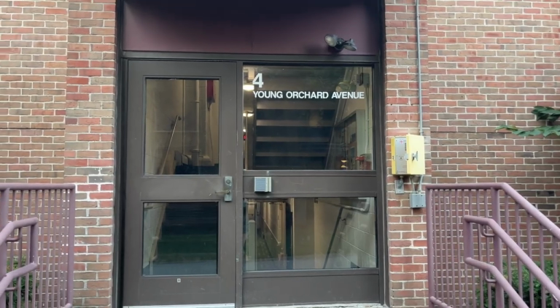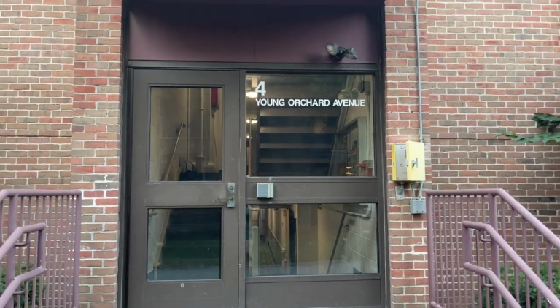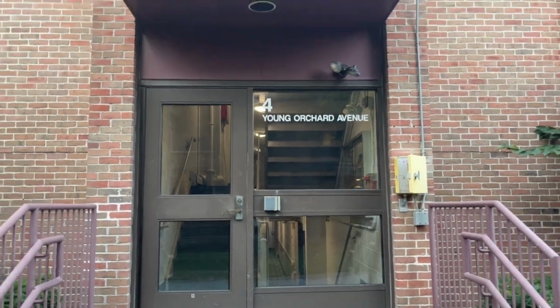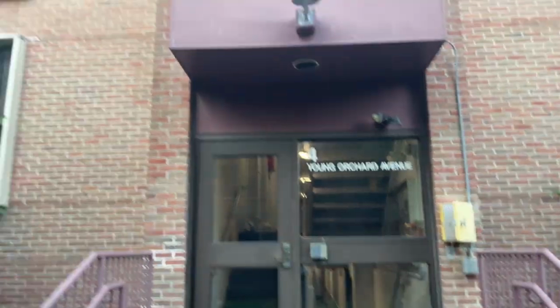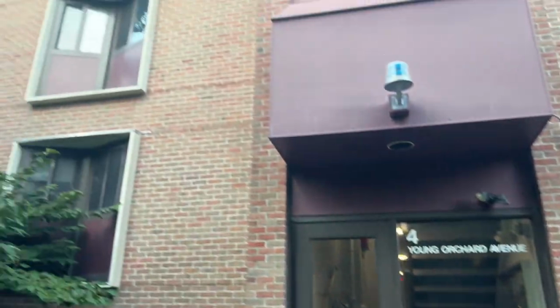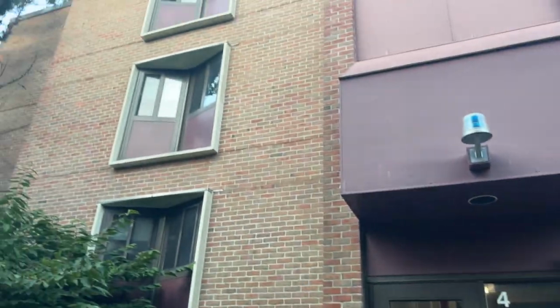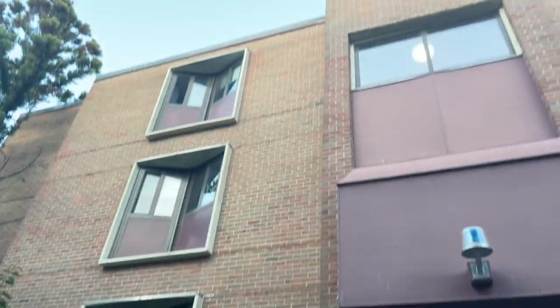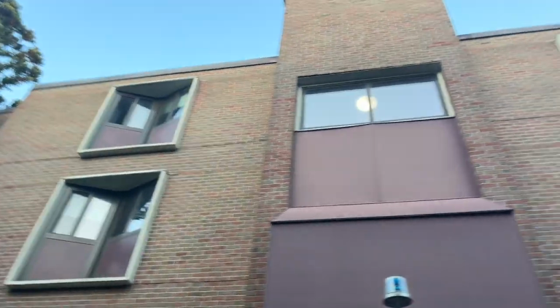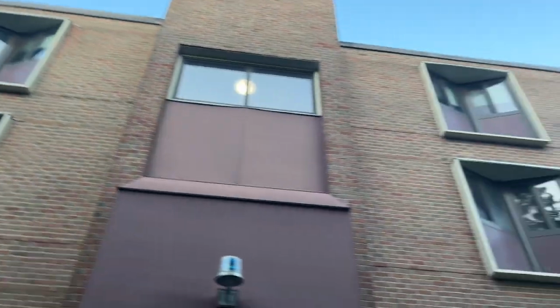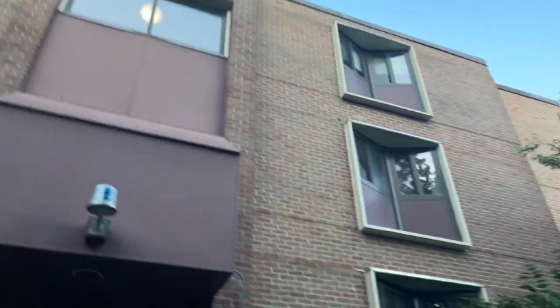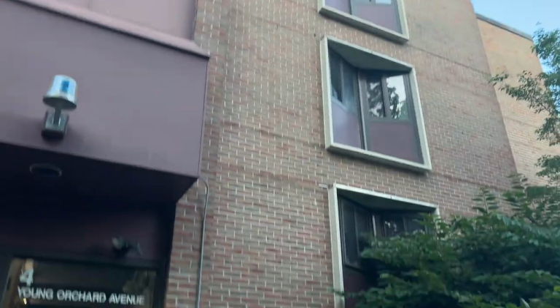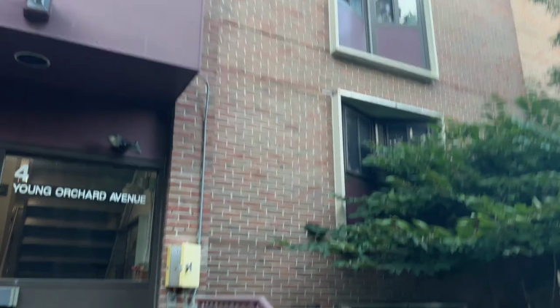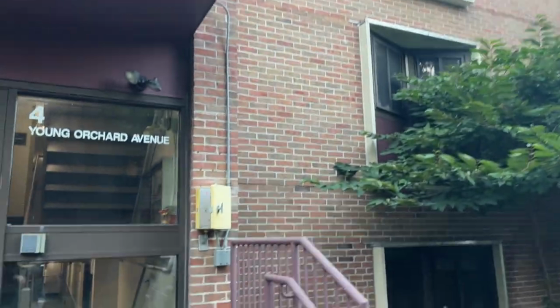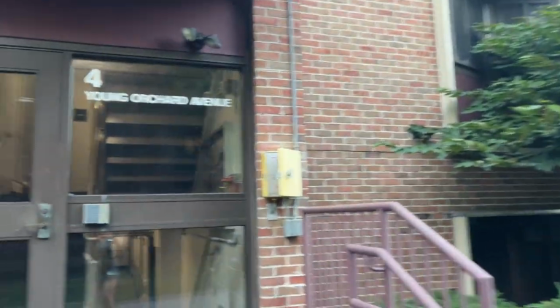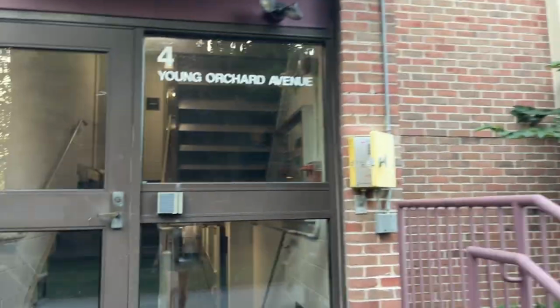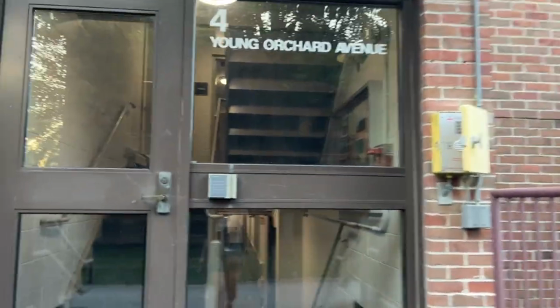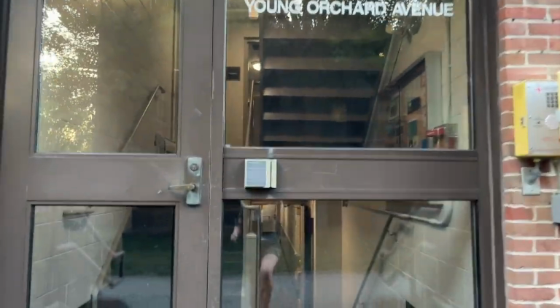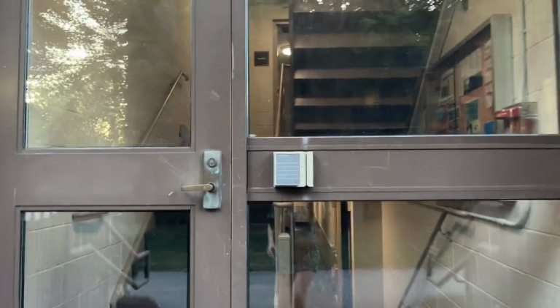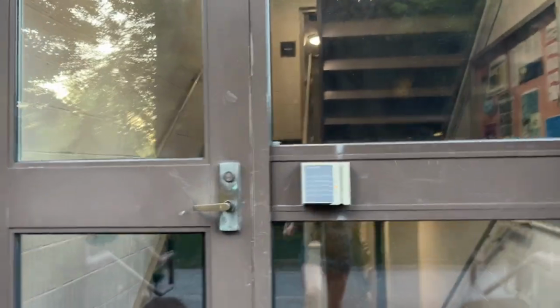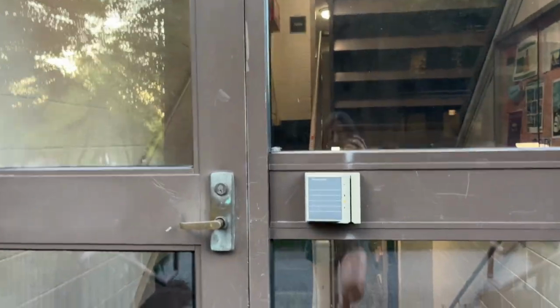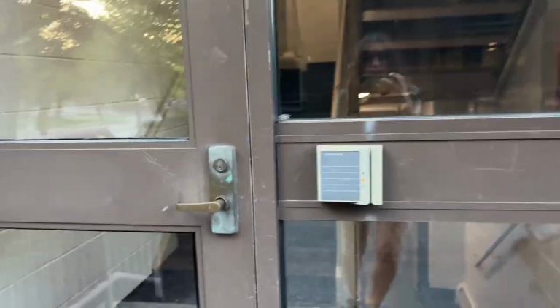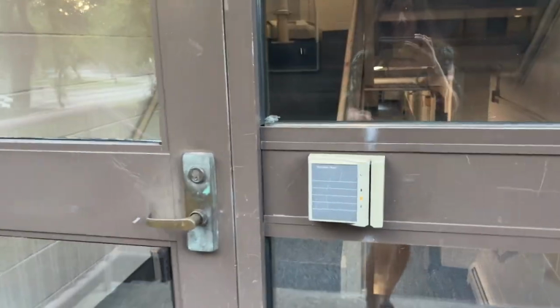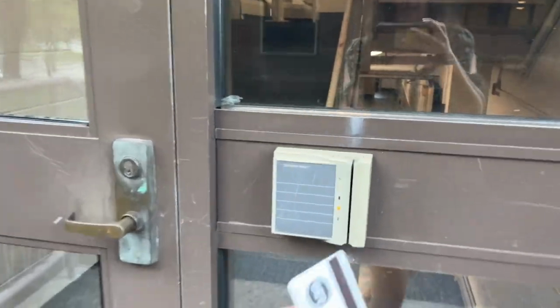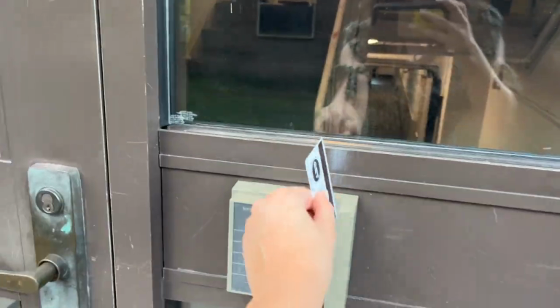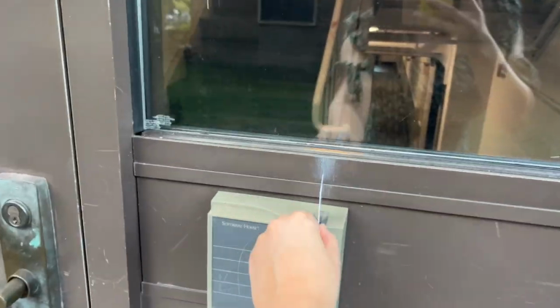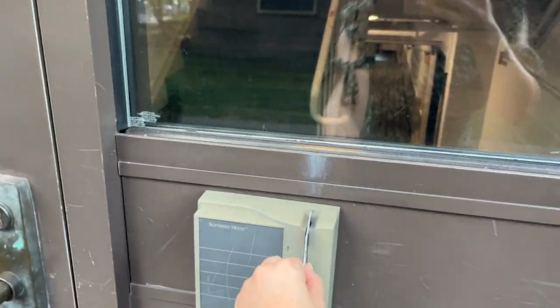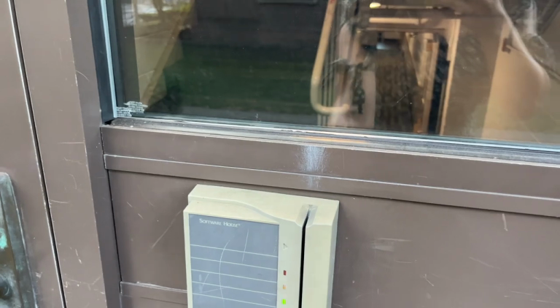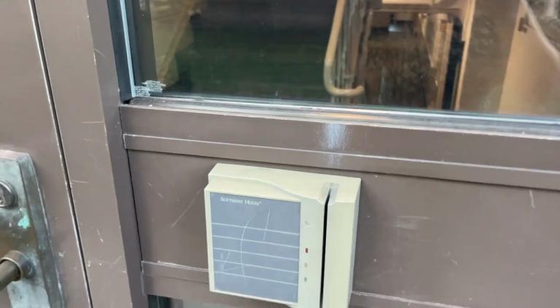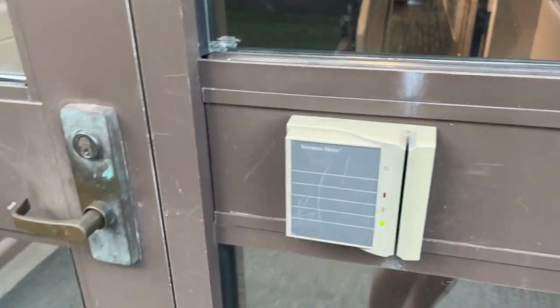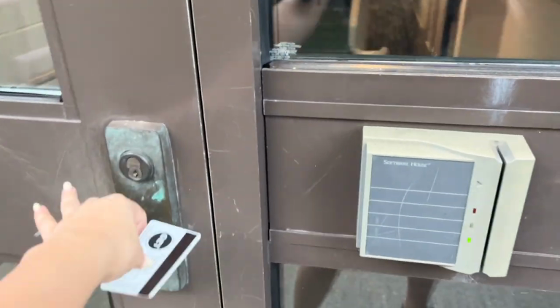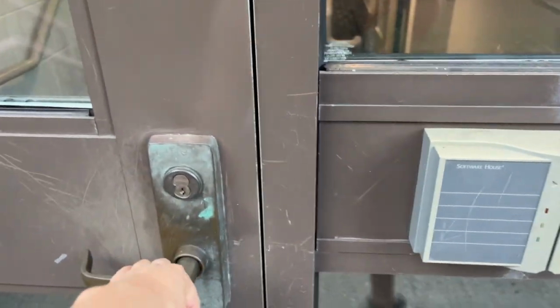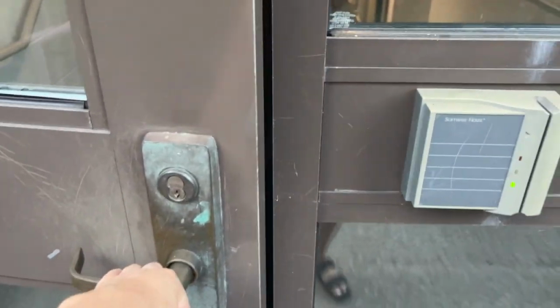So this is where I'm living — Orchard 4. It kind of looks like a prison, not the same as my dorm last year for sure. But let me show you guys around, let's swipe in real quick, and here we go.